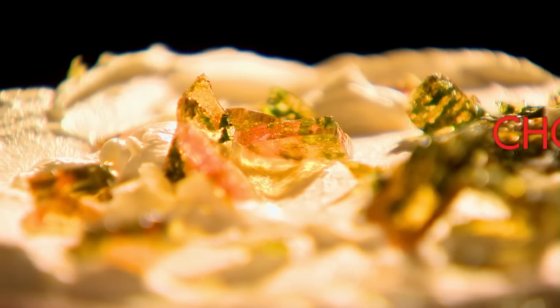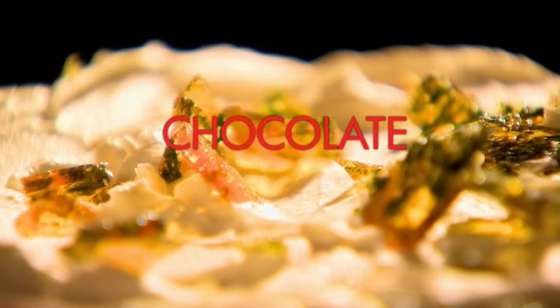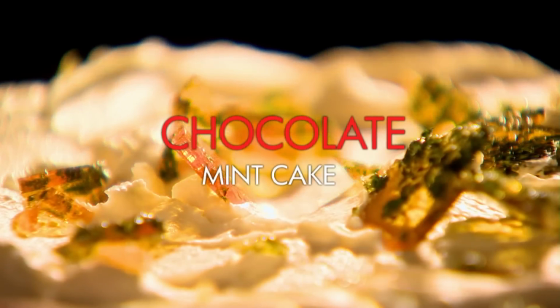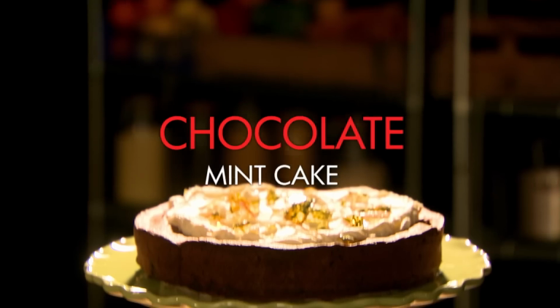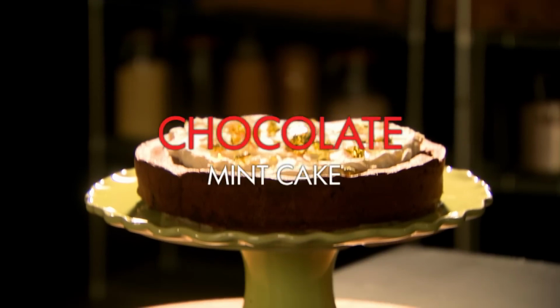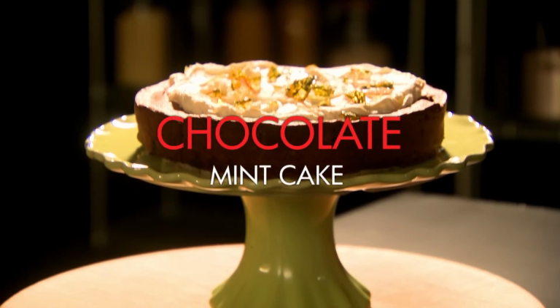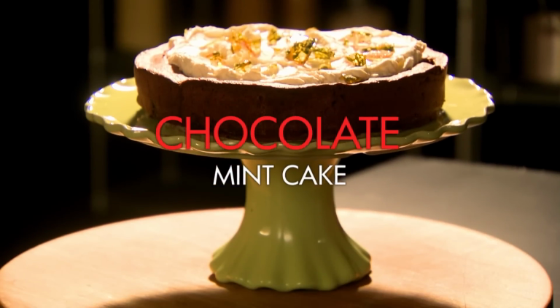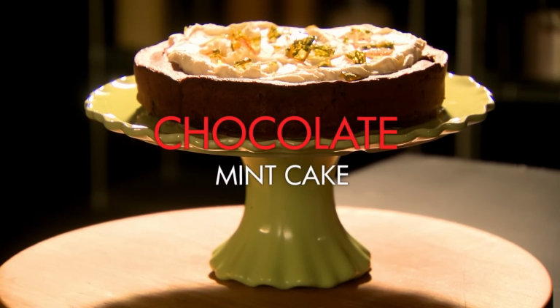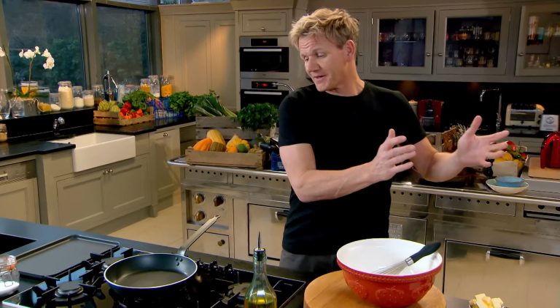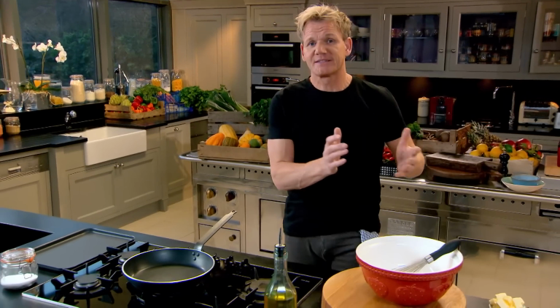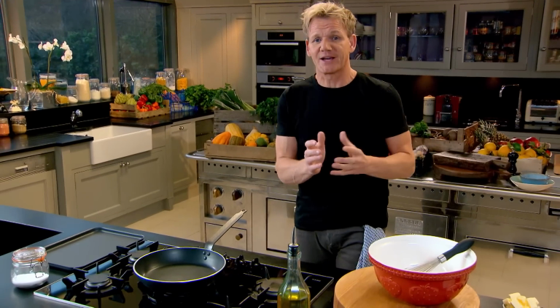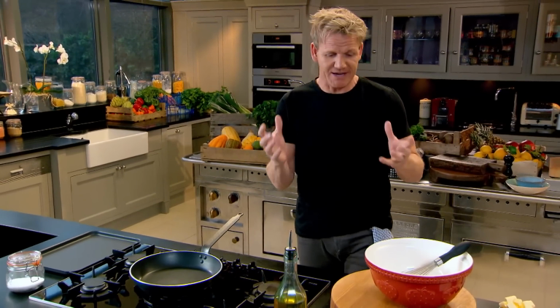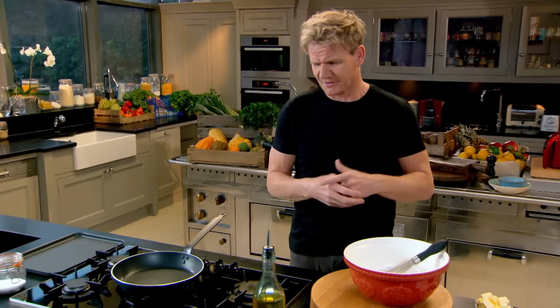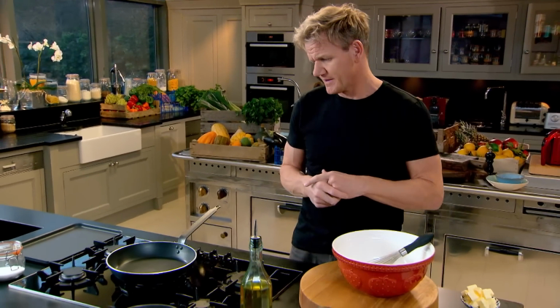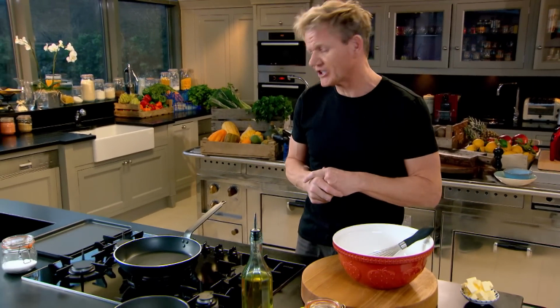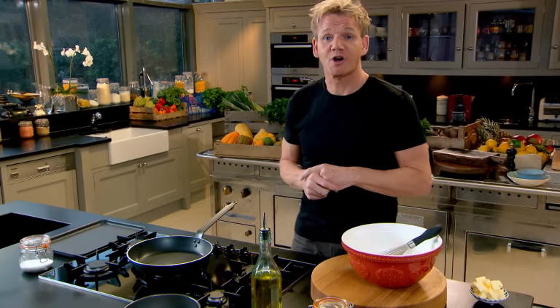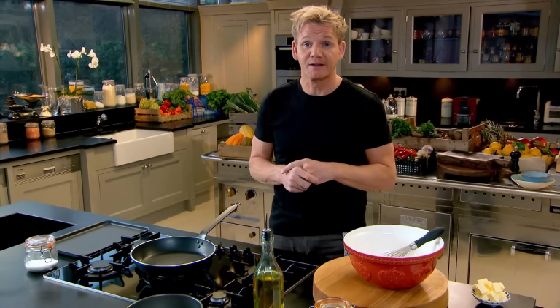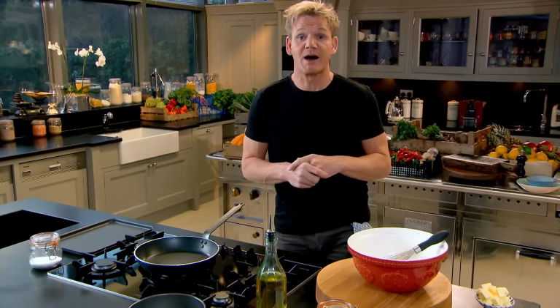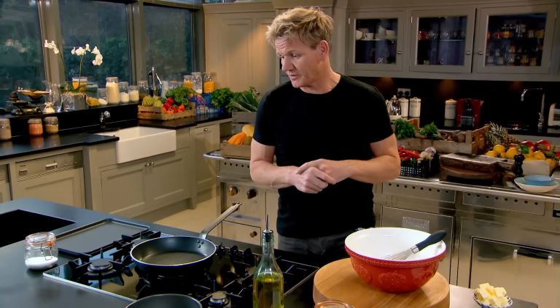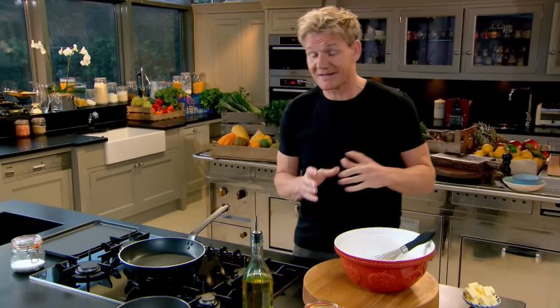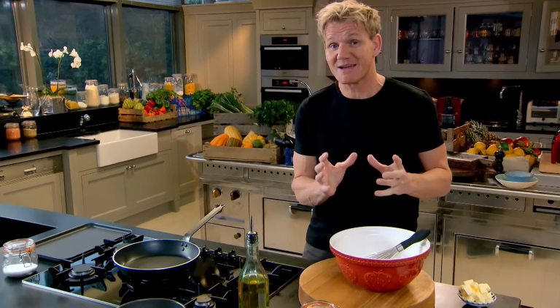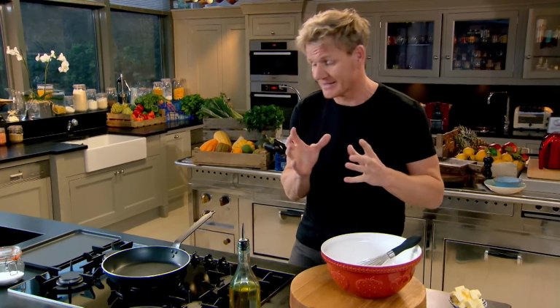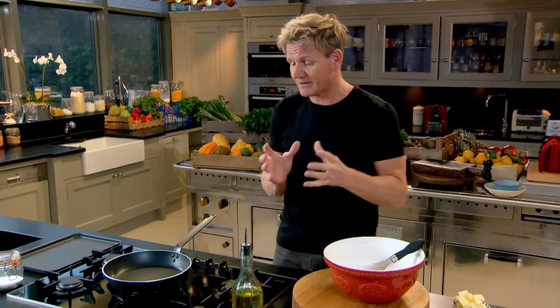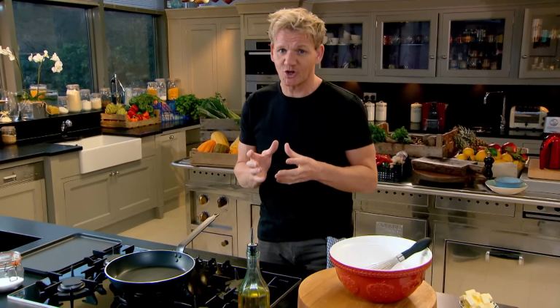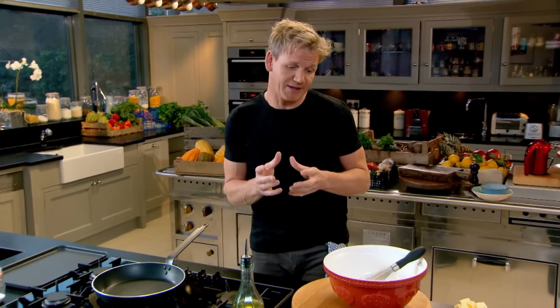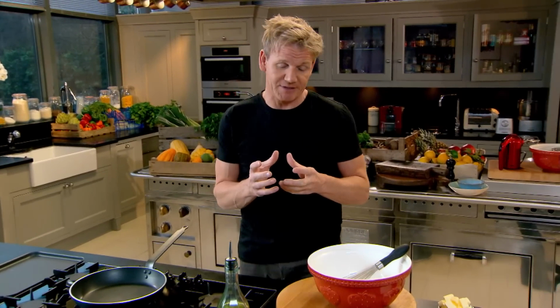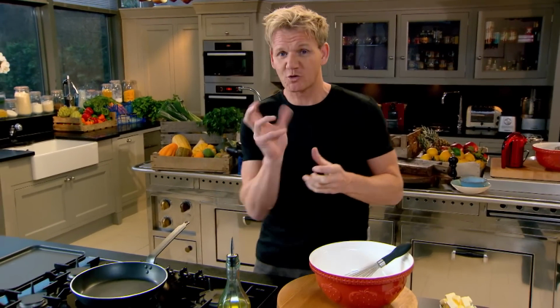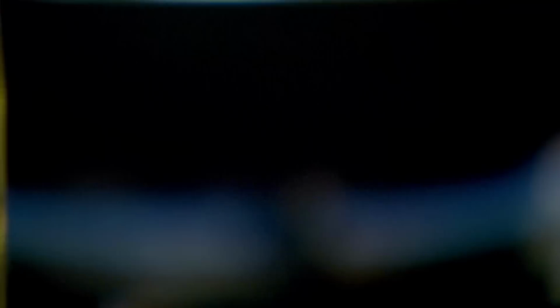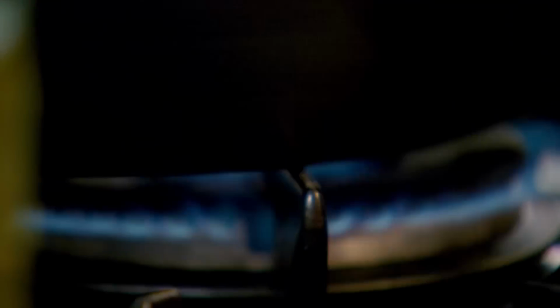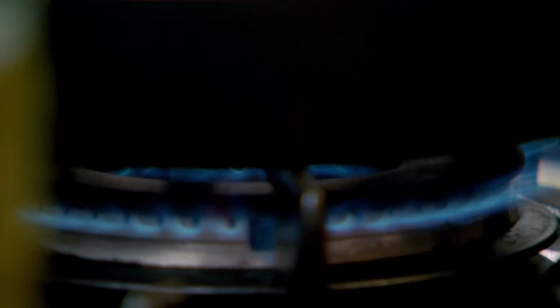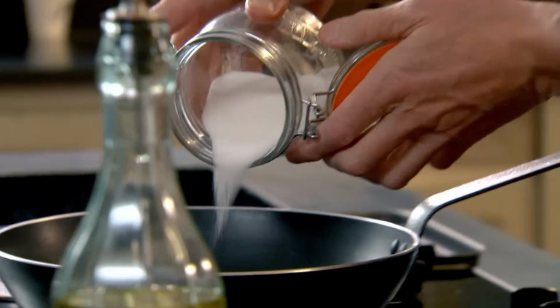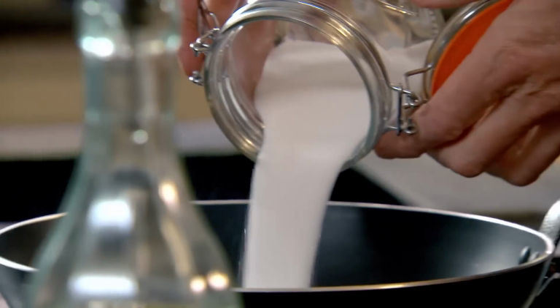A devilously indulgent dessert. Nothing beats a great cake — a sort of show-off trophy for party foods. I'm going to make the most amazing flourless chocolate cake, but with a twist. First thing first: make the caramel.